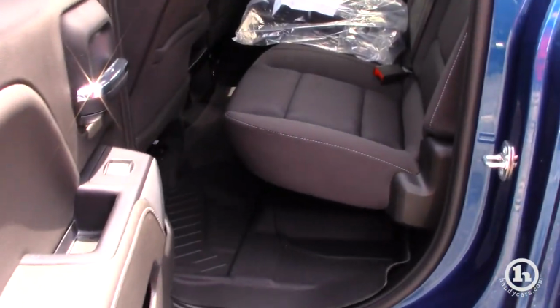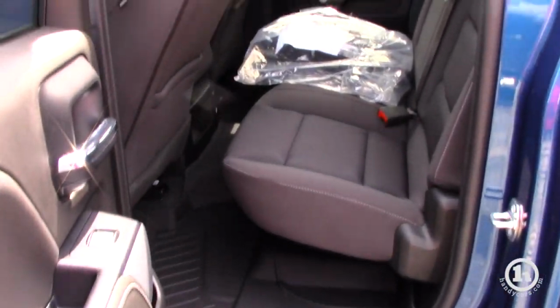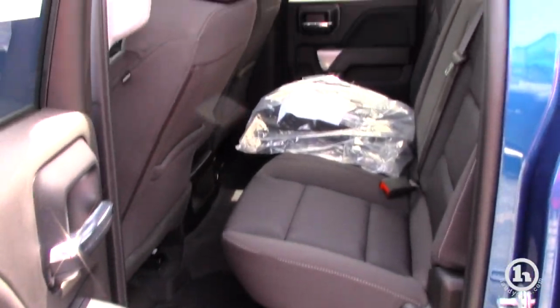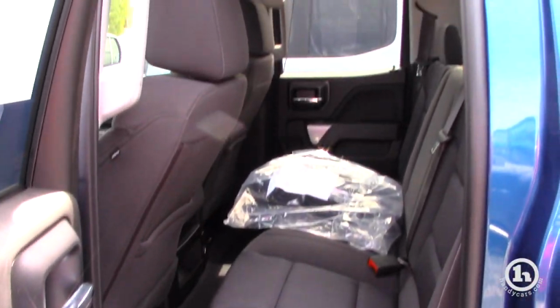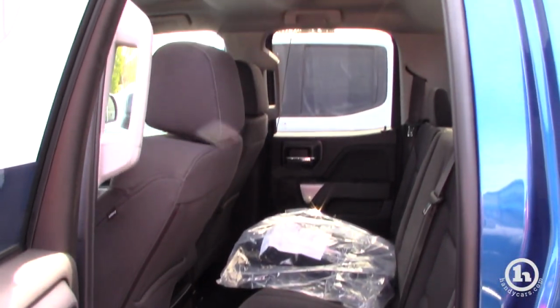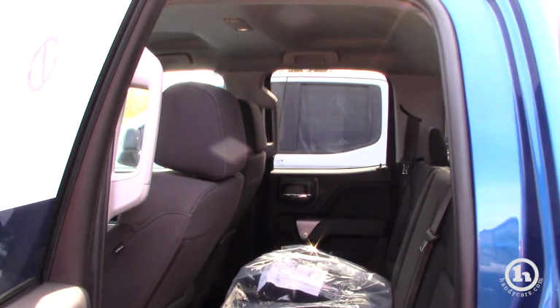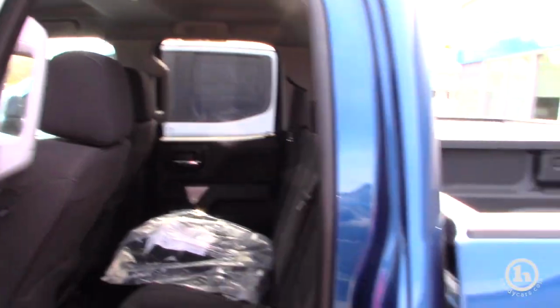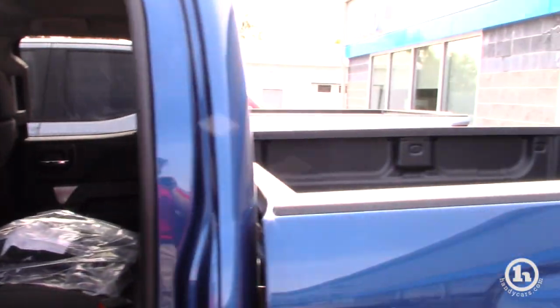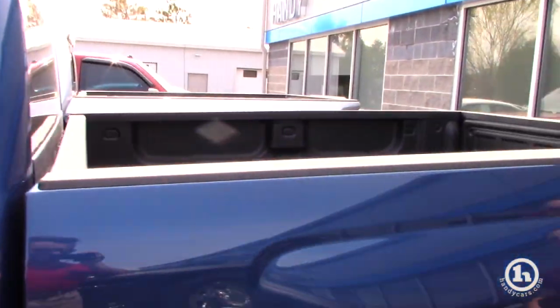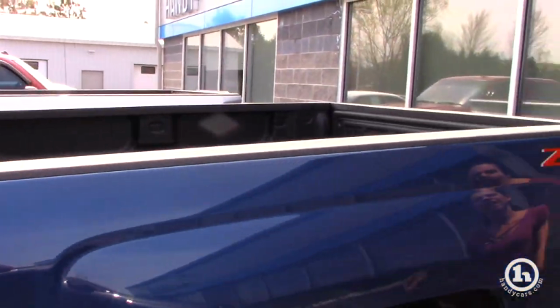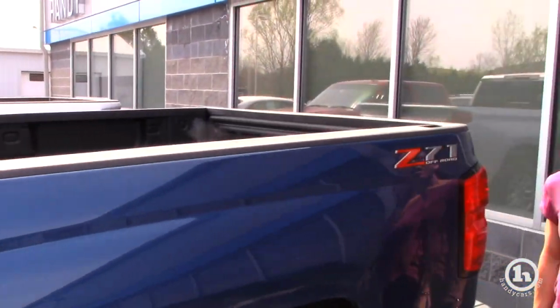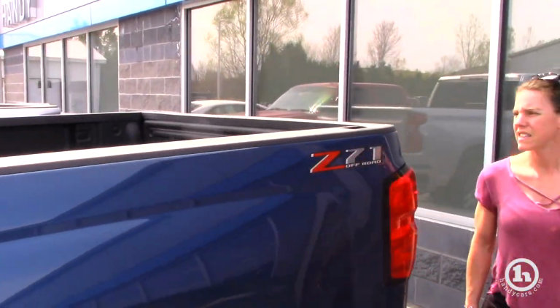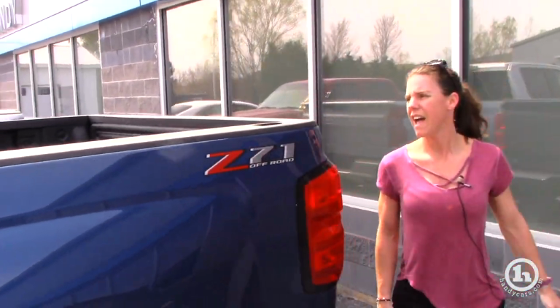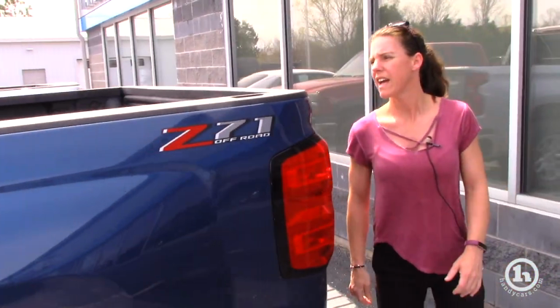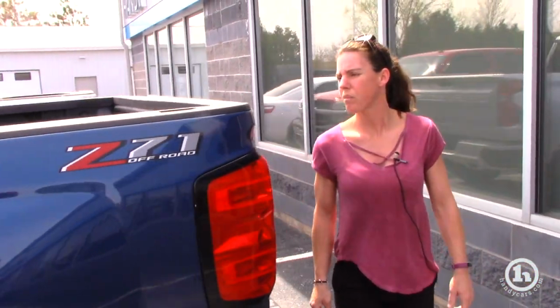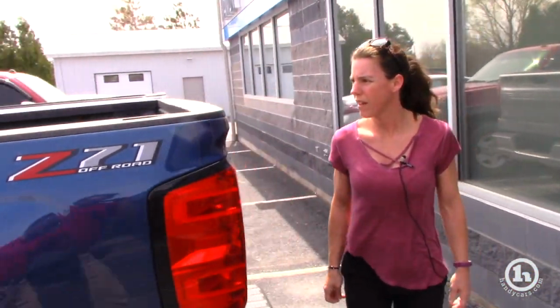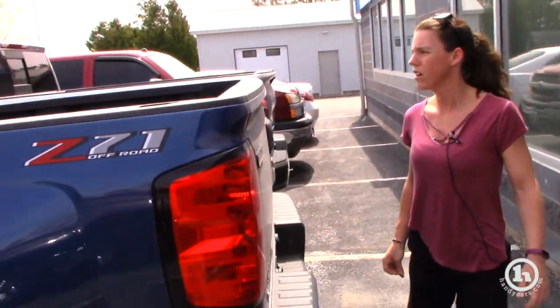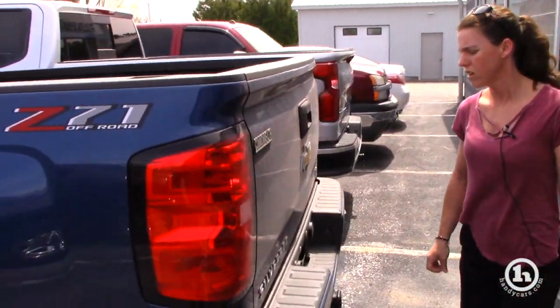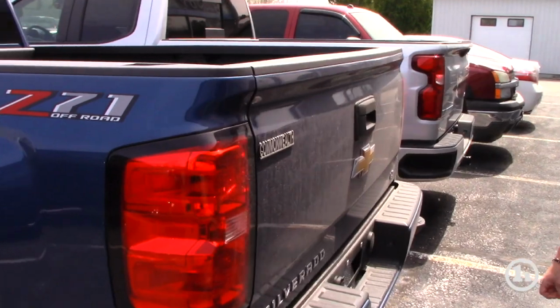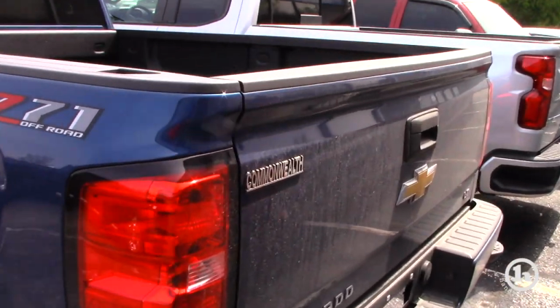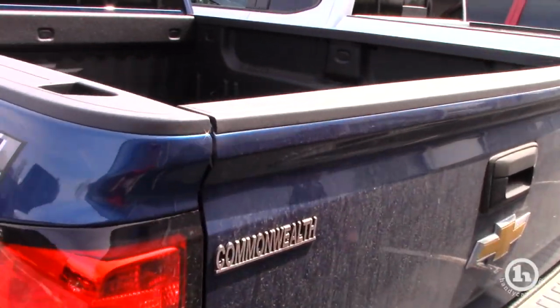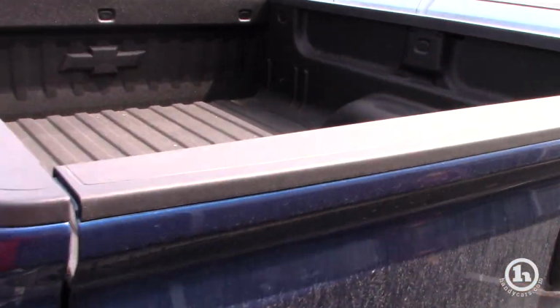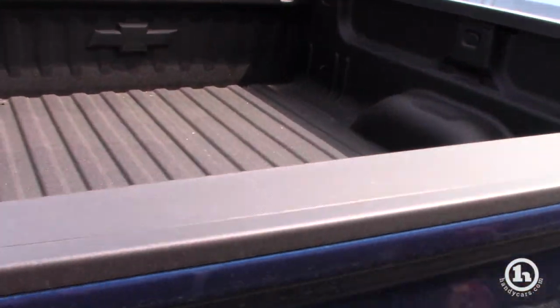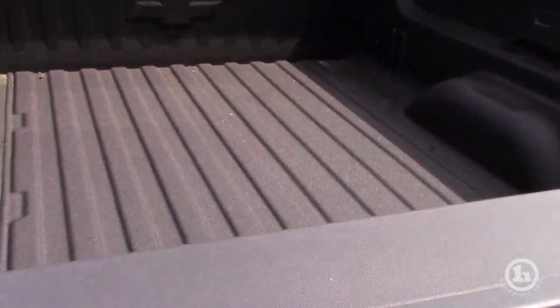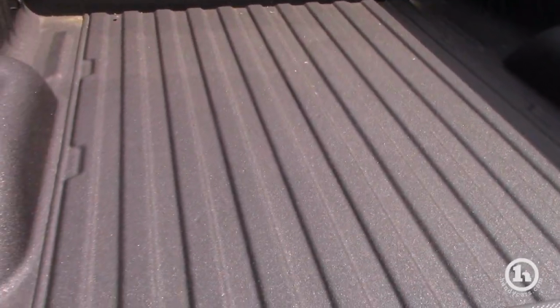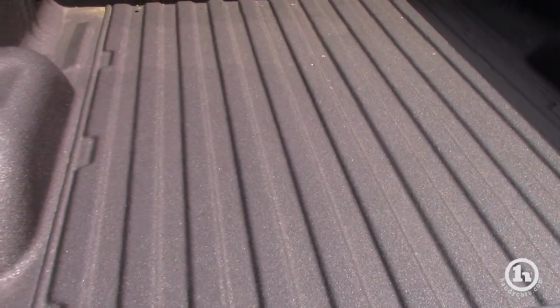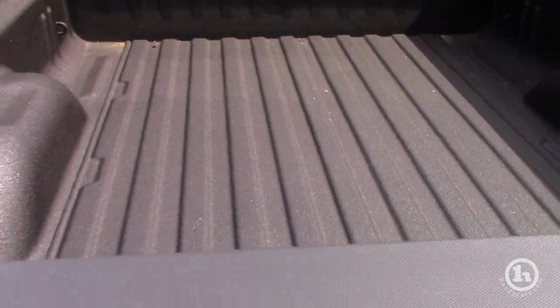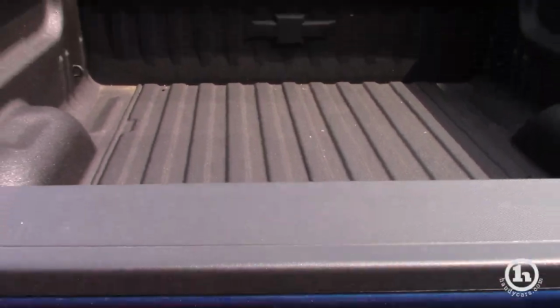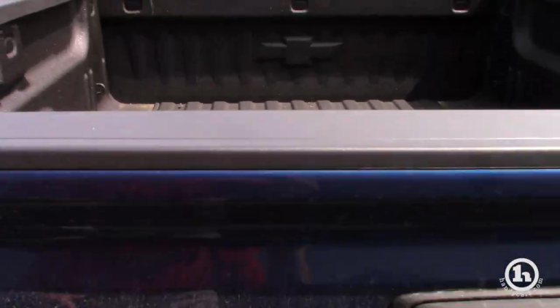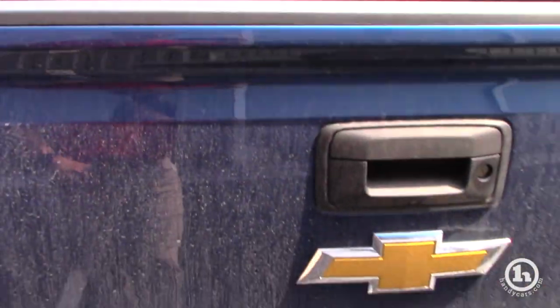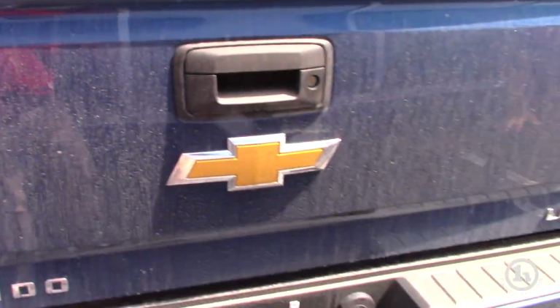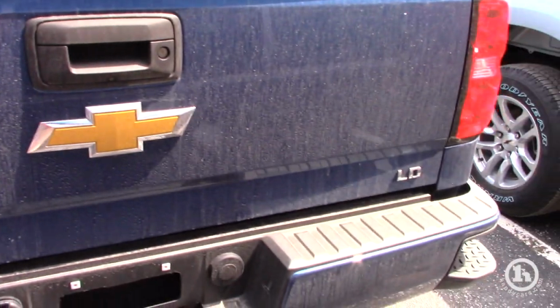So if you come around to the bed of the LD, you can see that it already has a spray-in bed liner and it has the higher bumper with the smaller side steps.